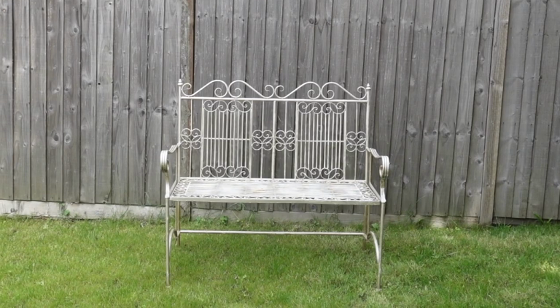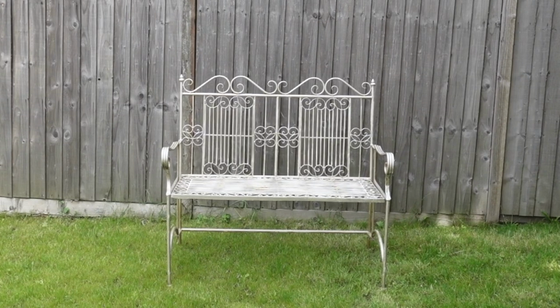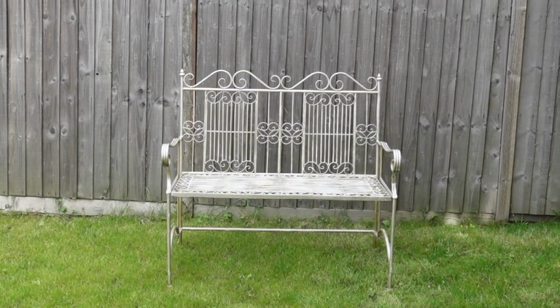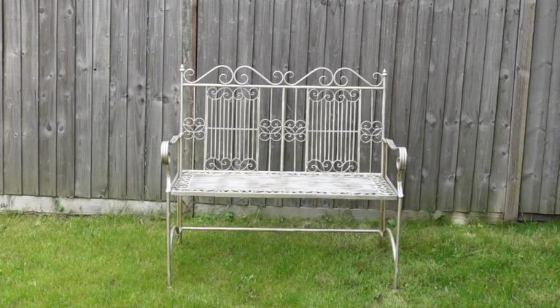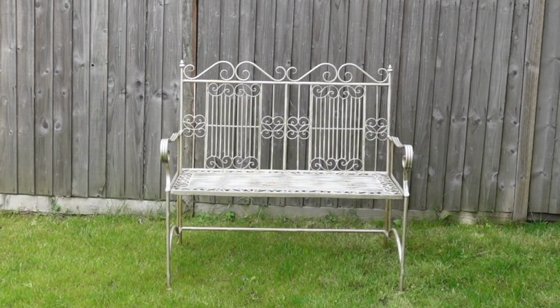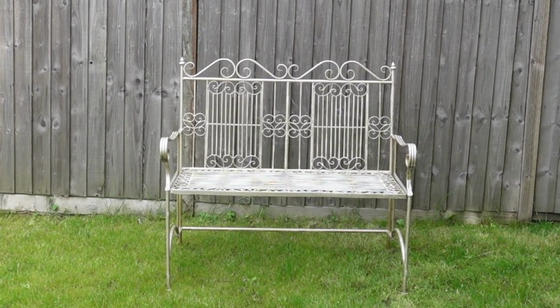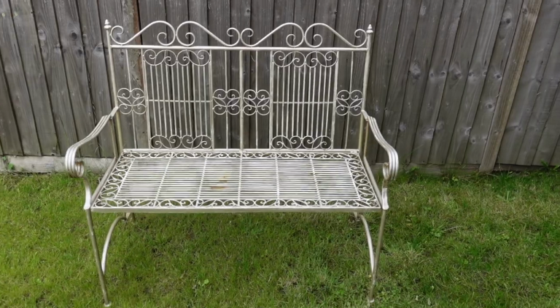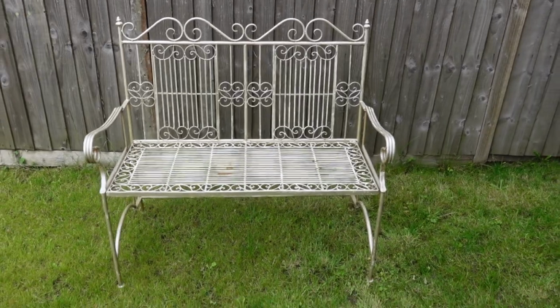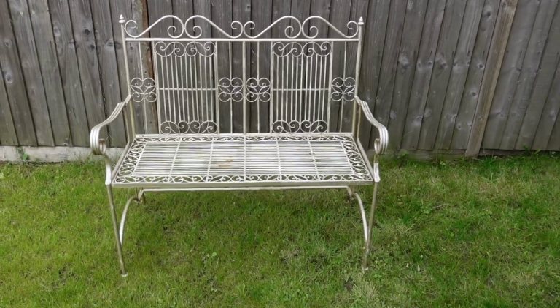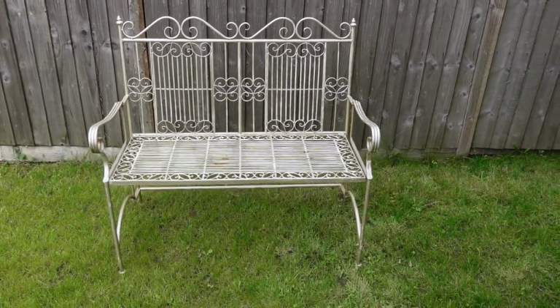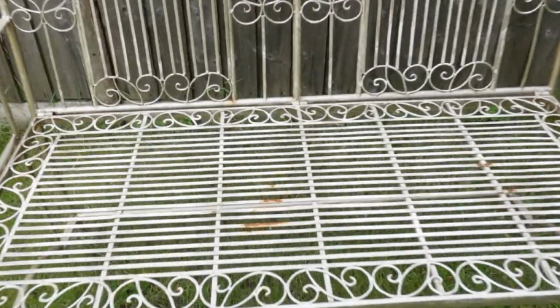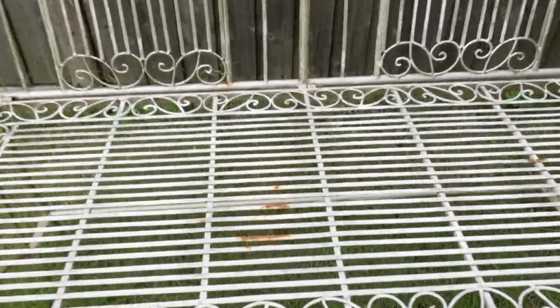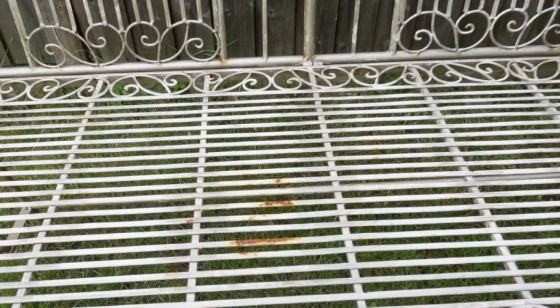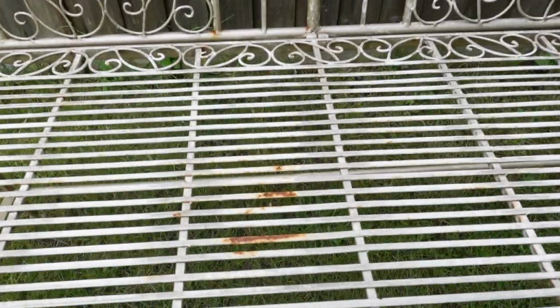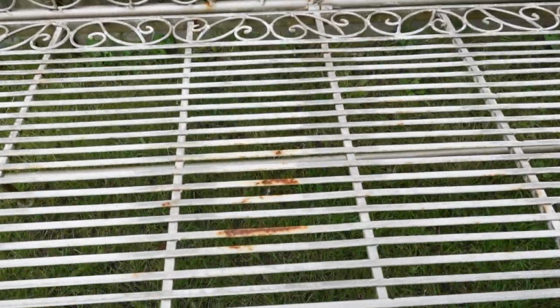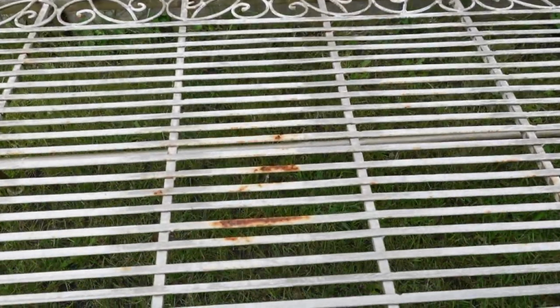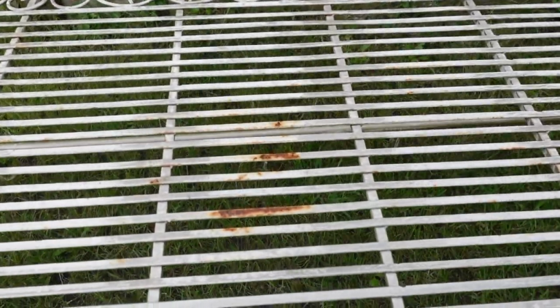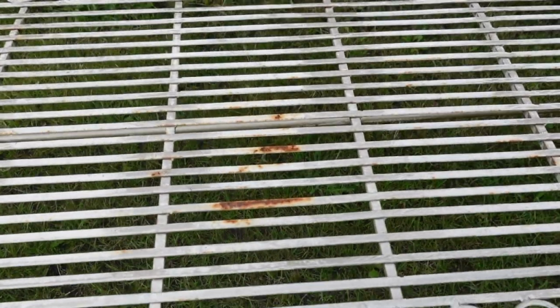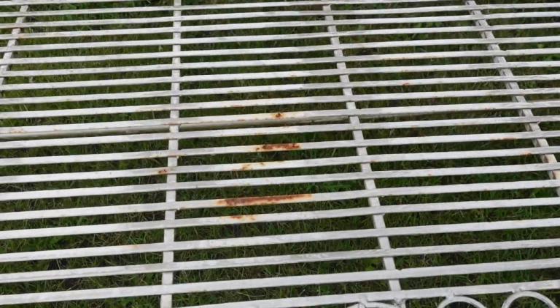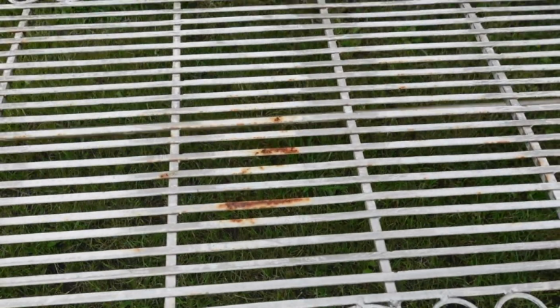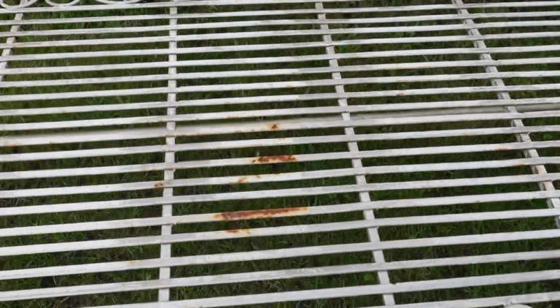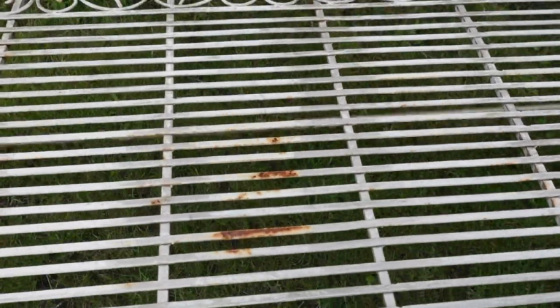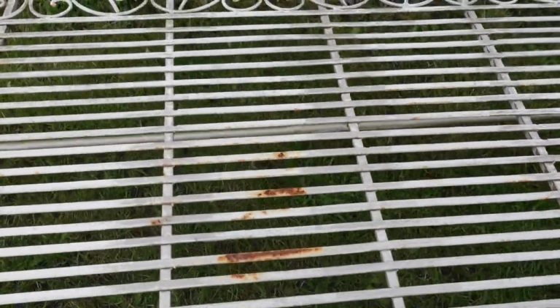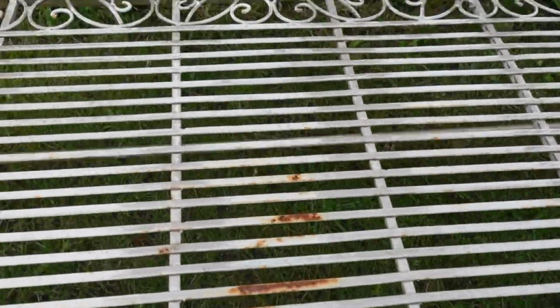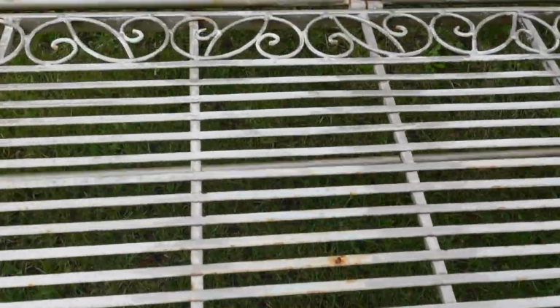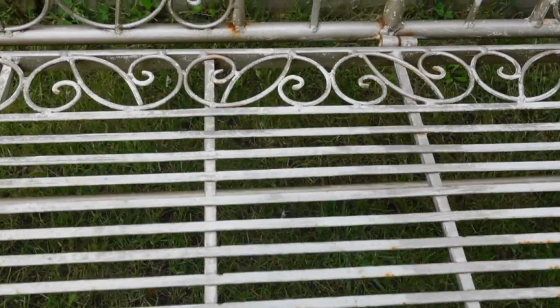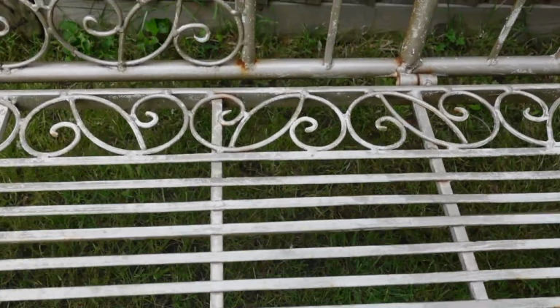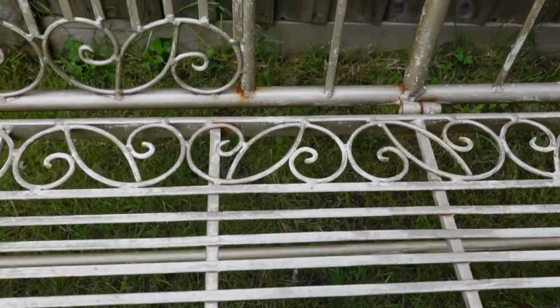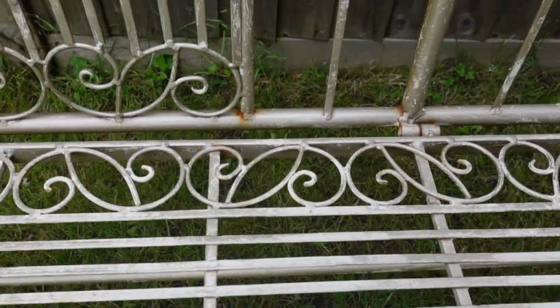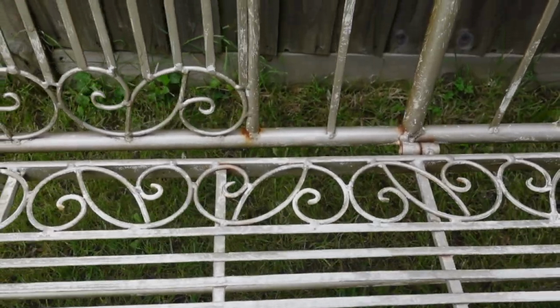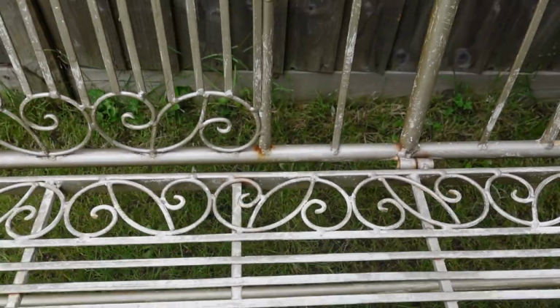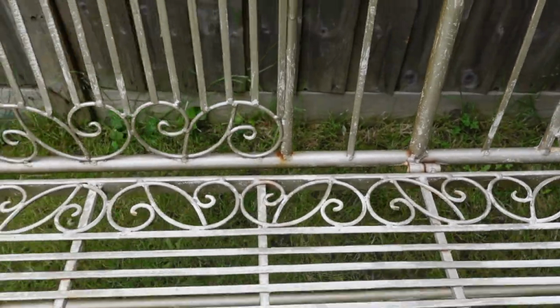This week I'm going to be refurbishing this ornate metal garden bench. Basically I'm going to be painting it — sanding it down to get all the rusty bits off, preparing it, and then painting it.